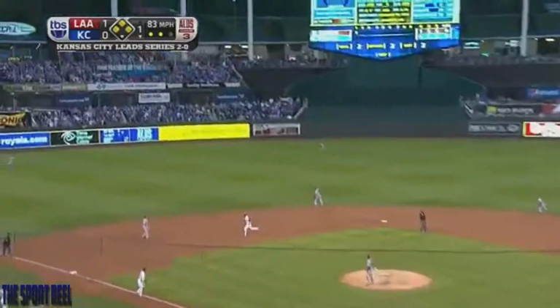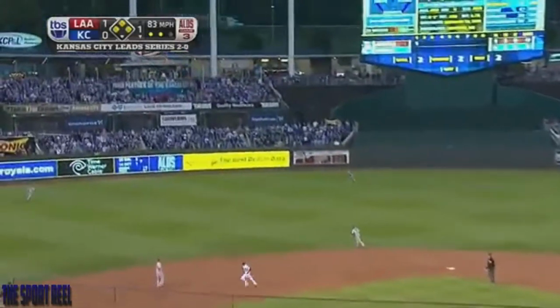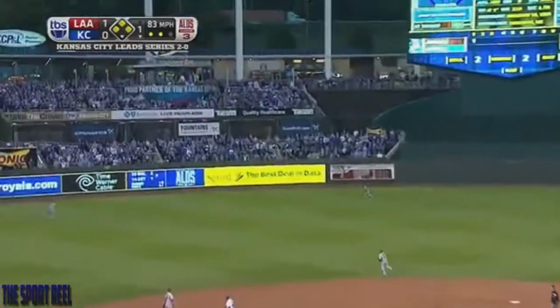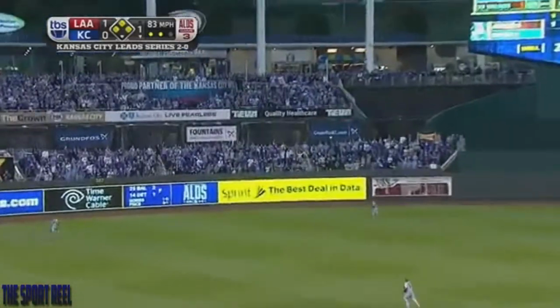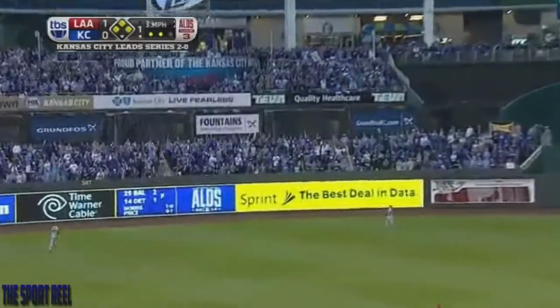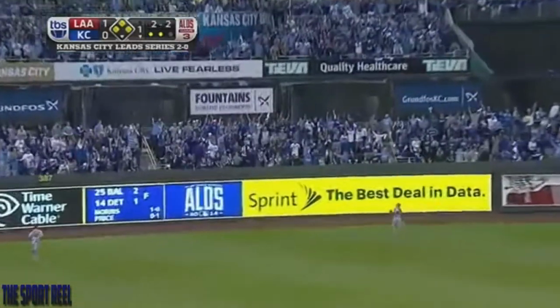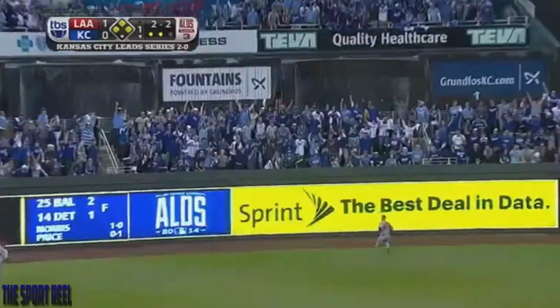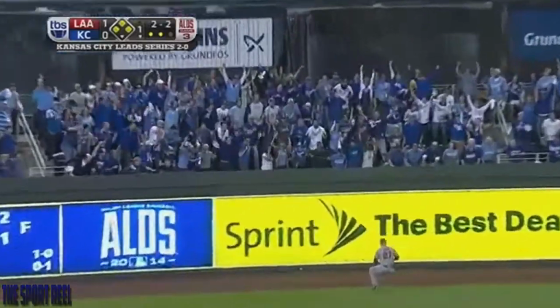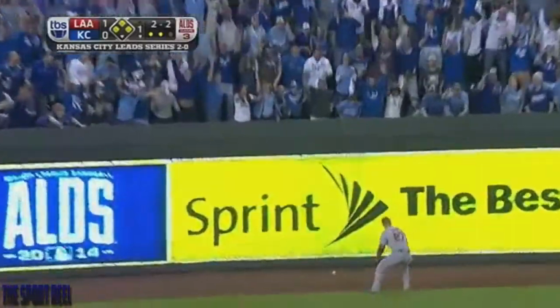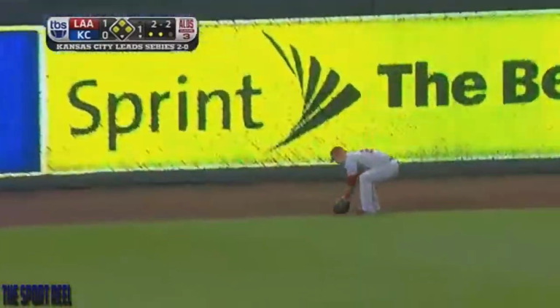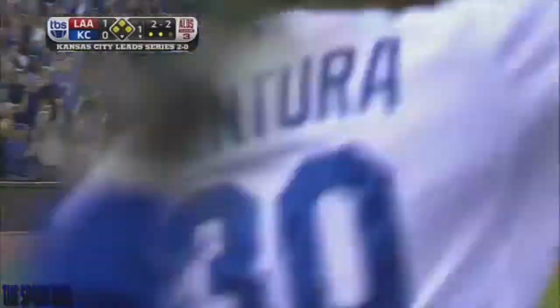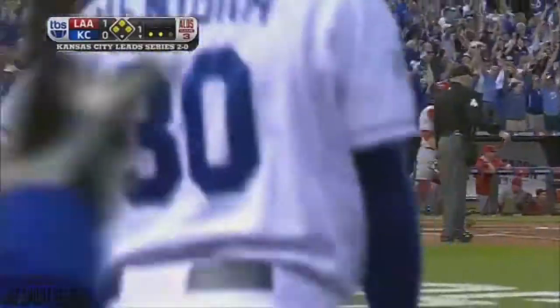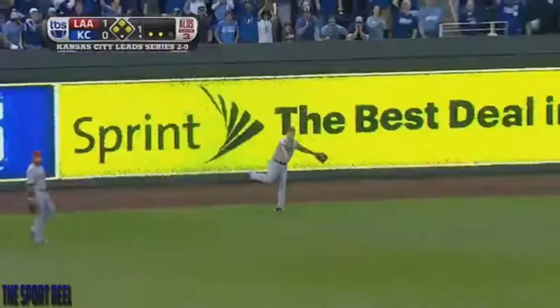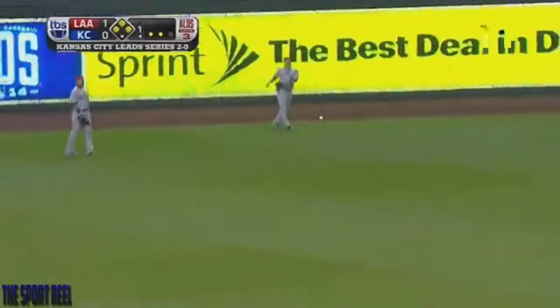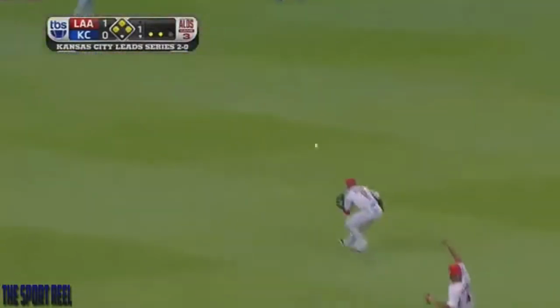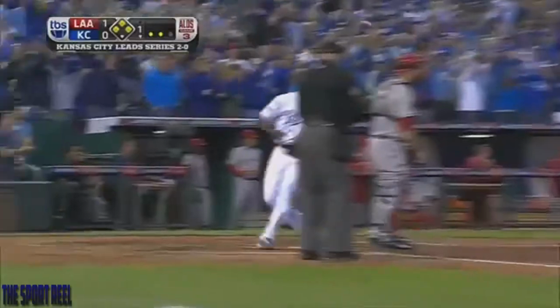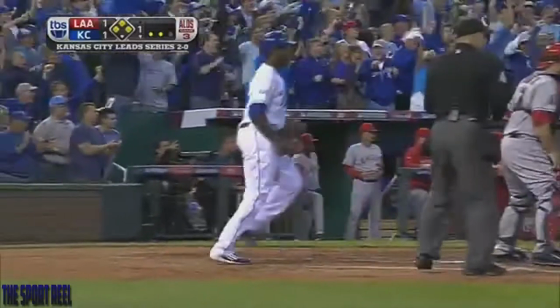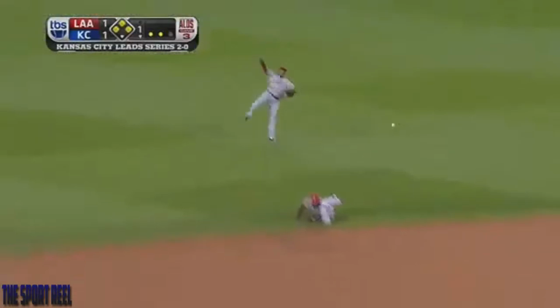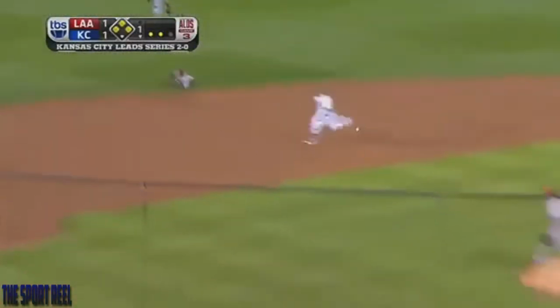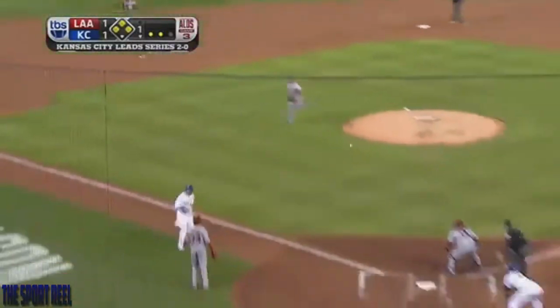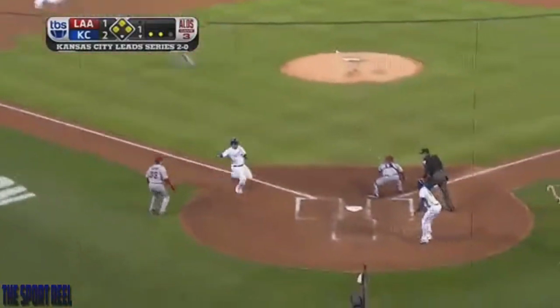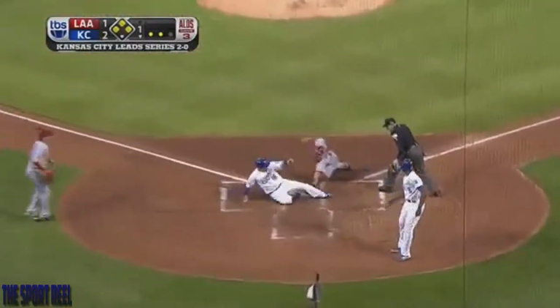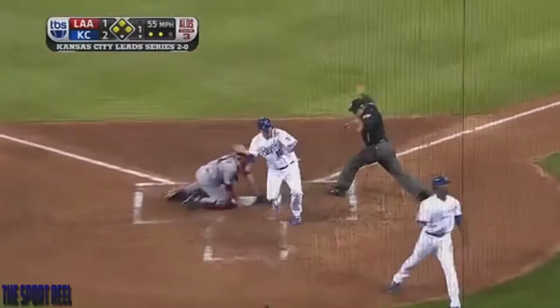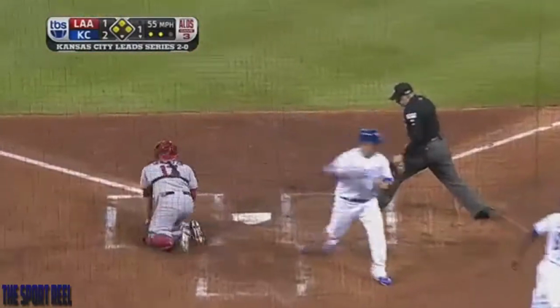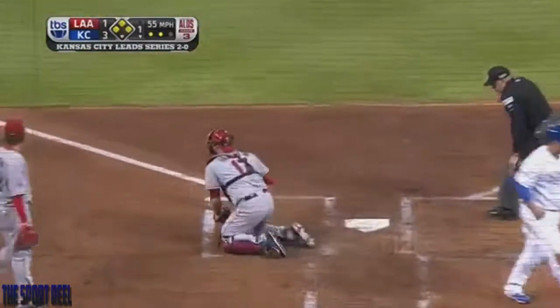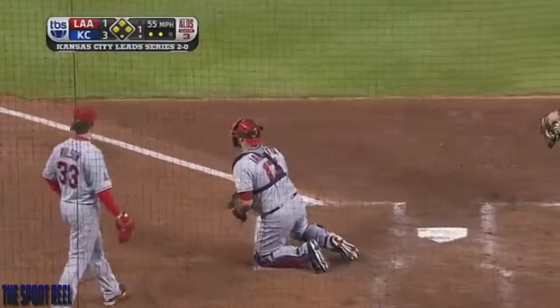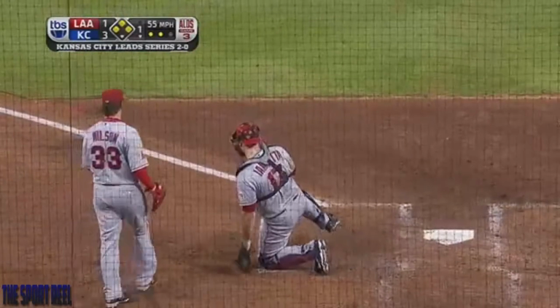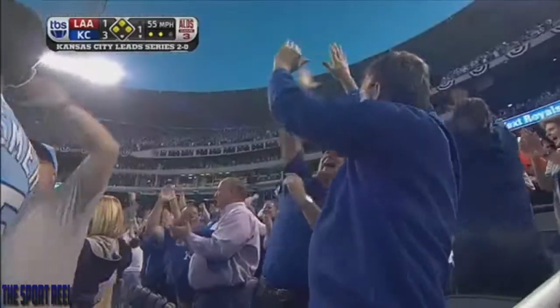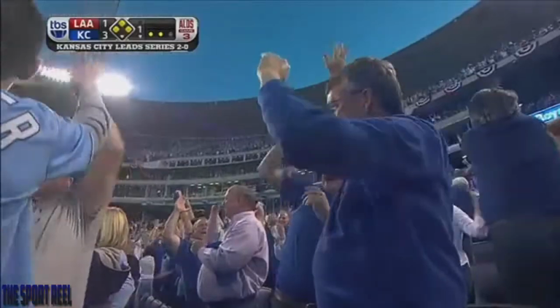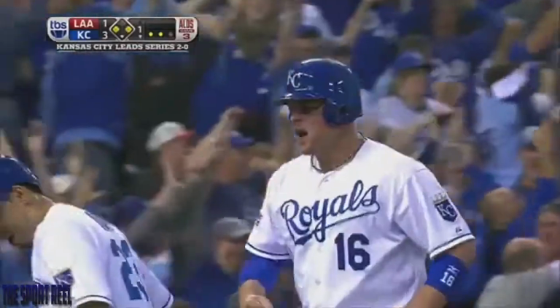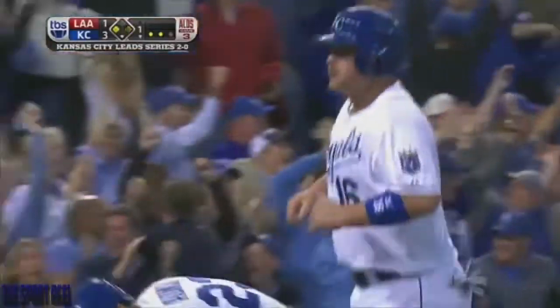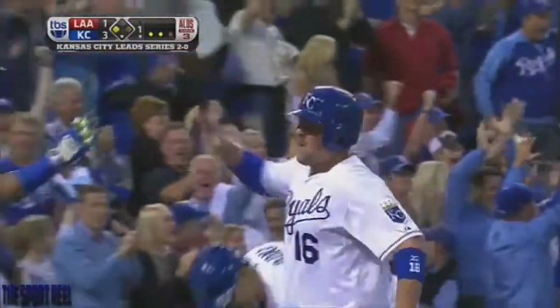In the air to left center field. Mike Trout with a long run — he will not get there. The ball's off the wall. Kane scores the second run. They're going to wave Billy Butler home — he is safe. A bases-clearing triple for Alex Gordon.